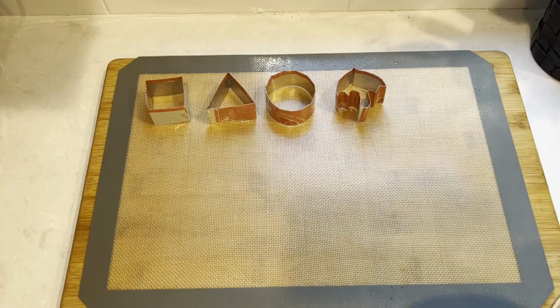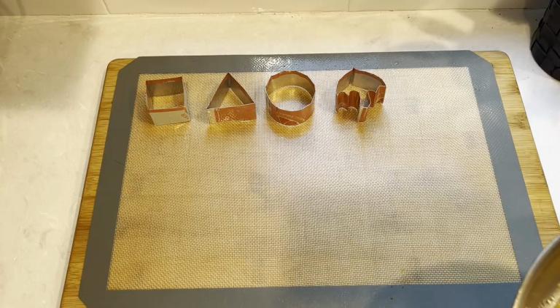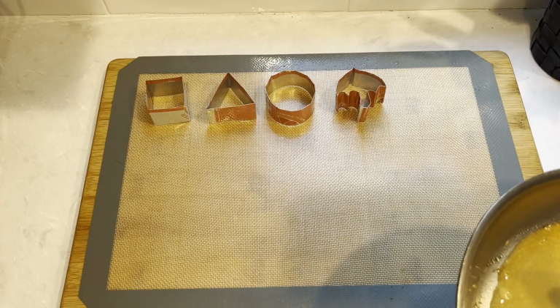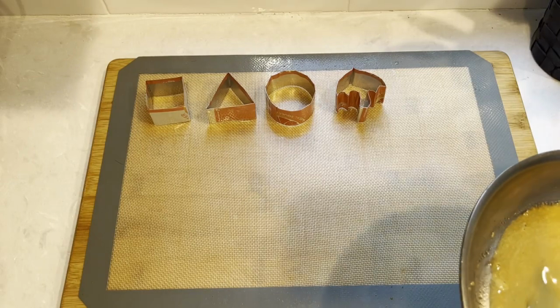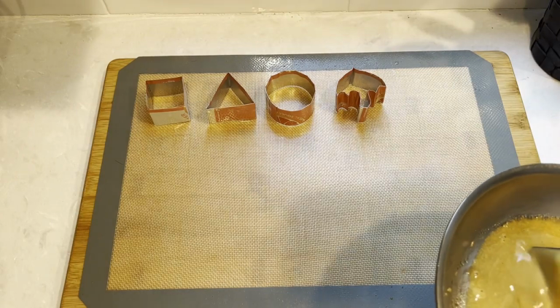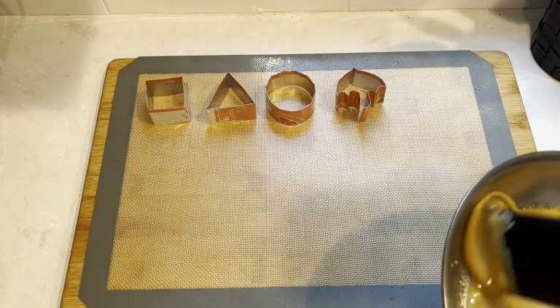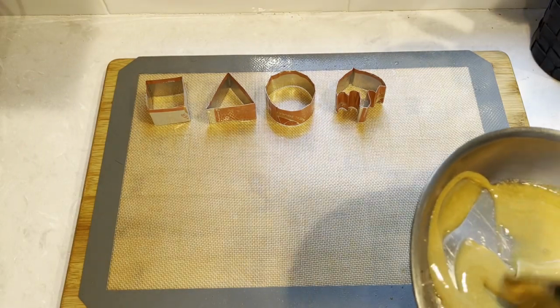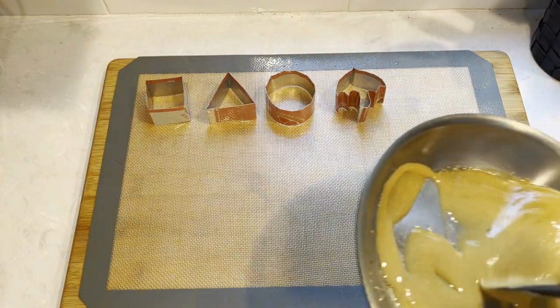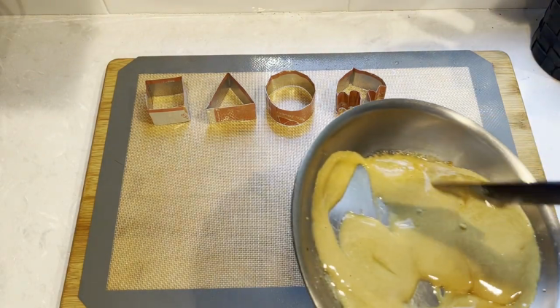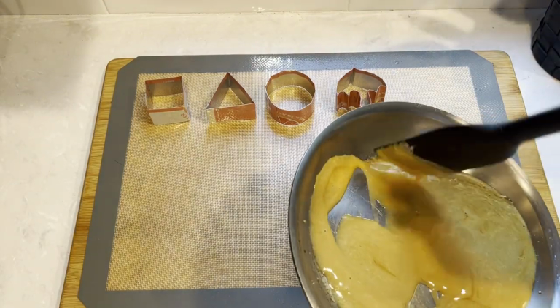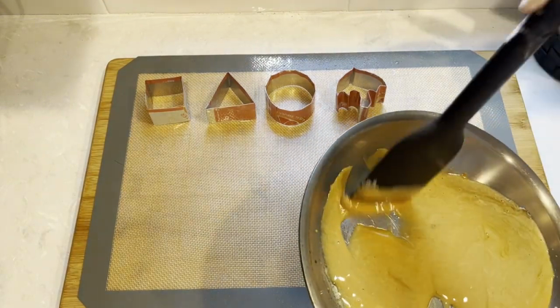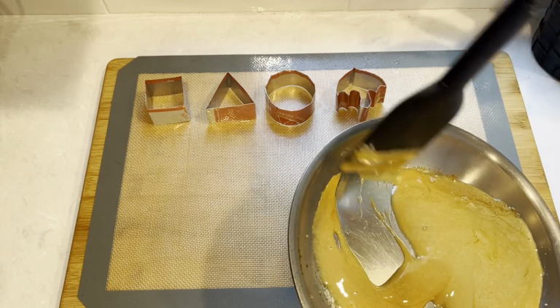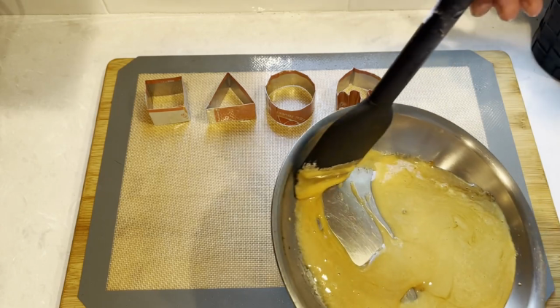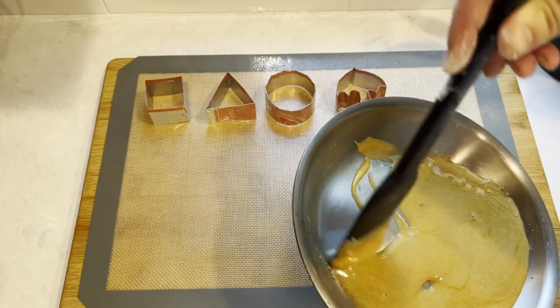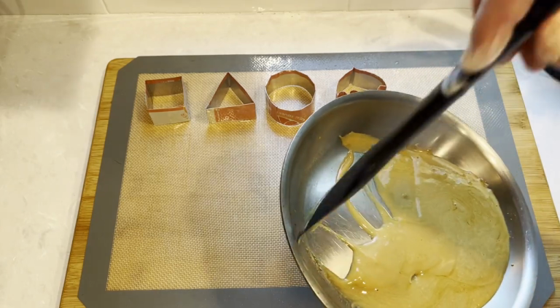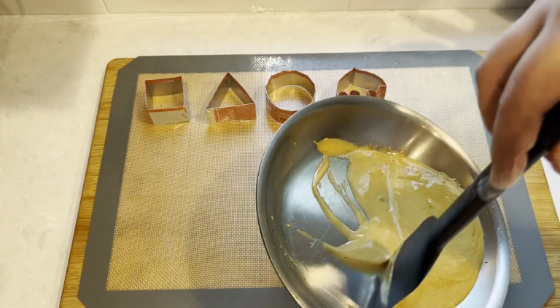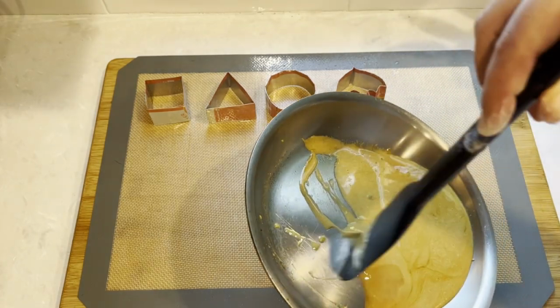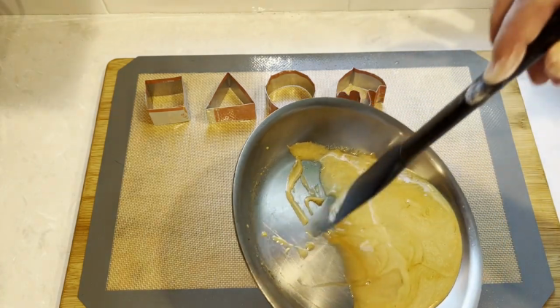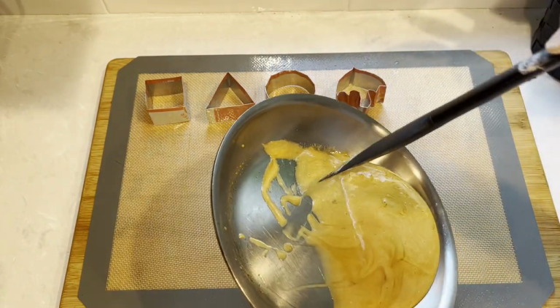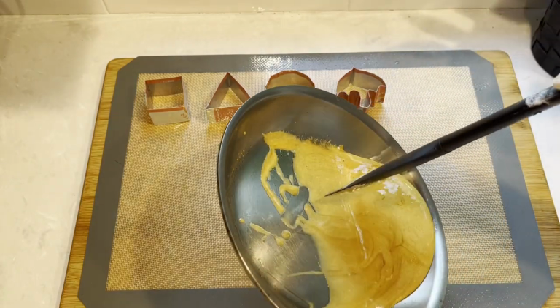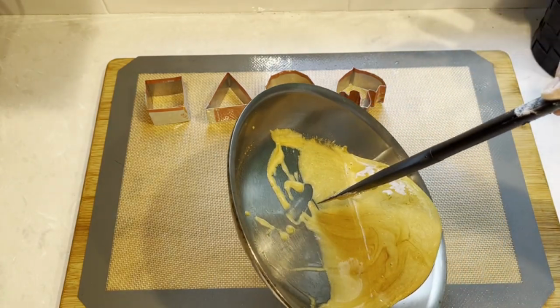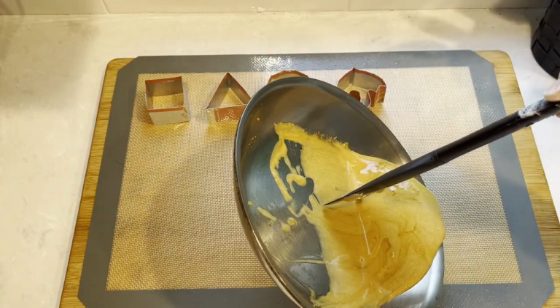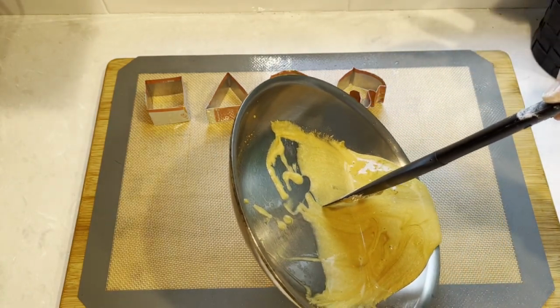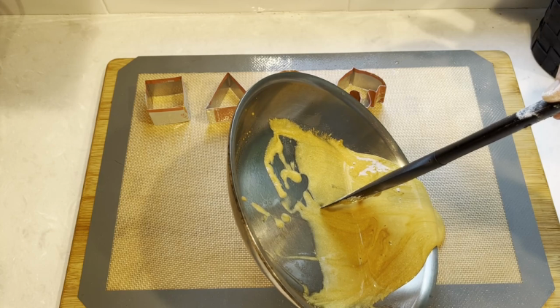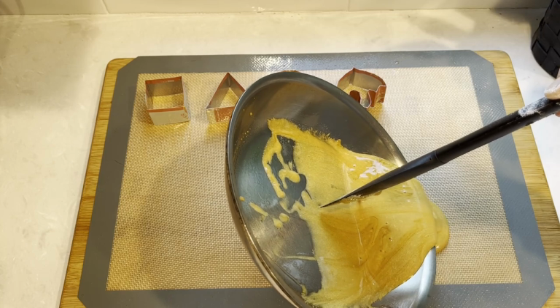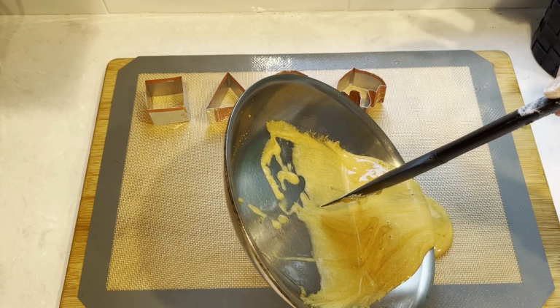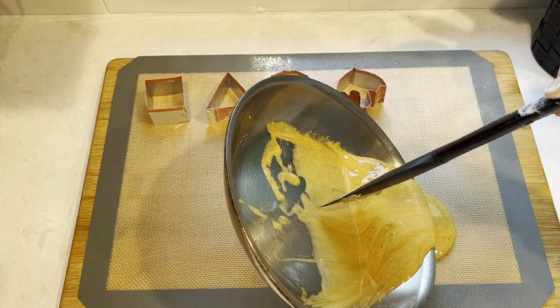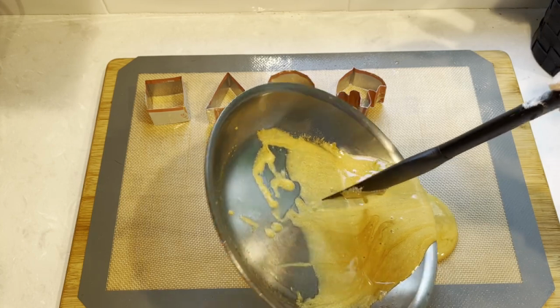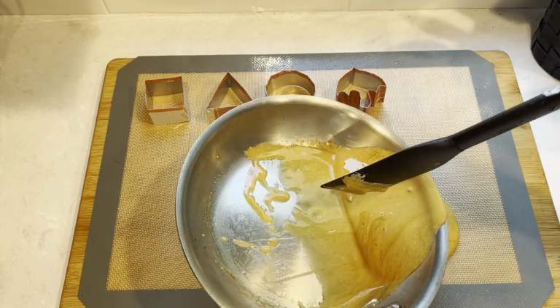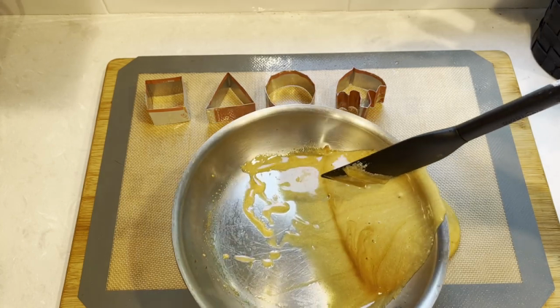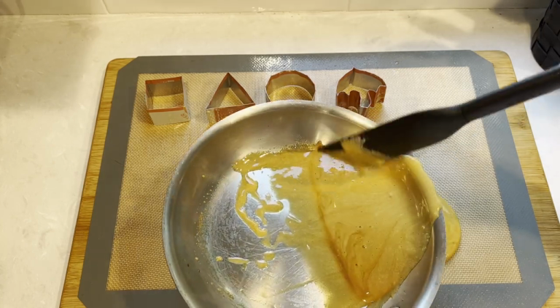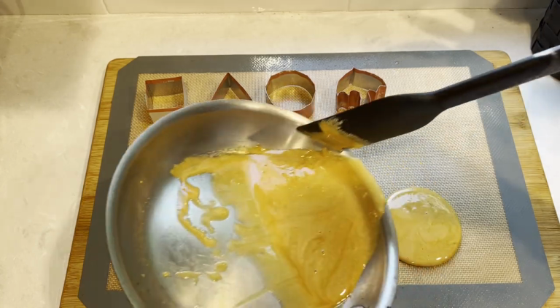Now I'll show you what it looks like without pressing it first. I made another batch of cookie batter. This one I doubled the recipe to make all four cookies at the same time. Notice how I'm pouring in the middle and letting it spread into a perfect circle.